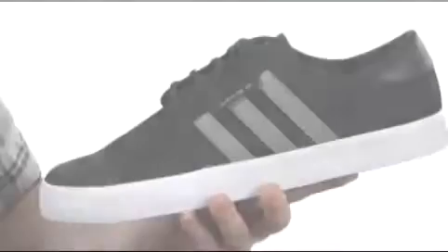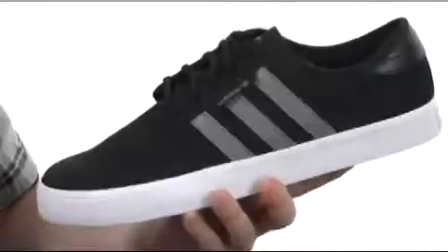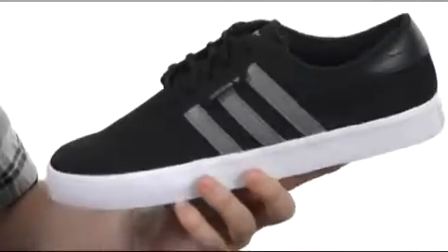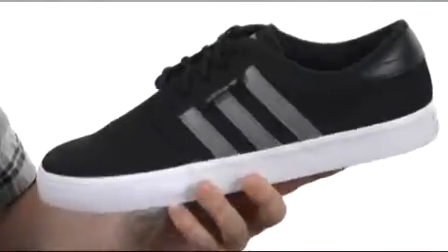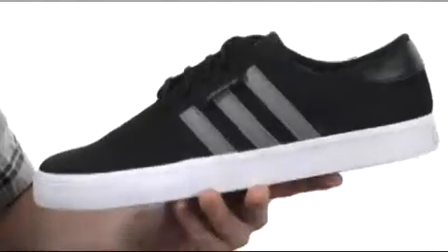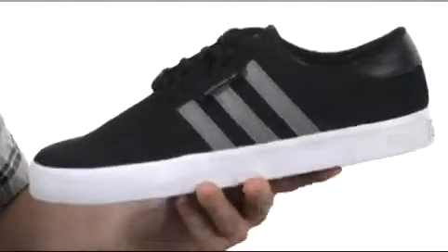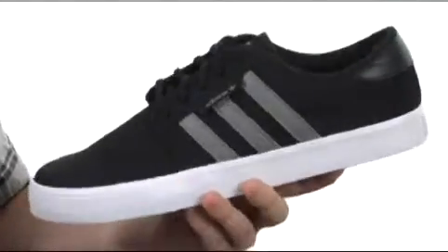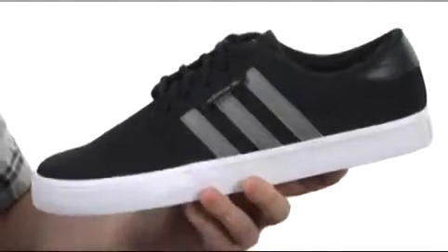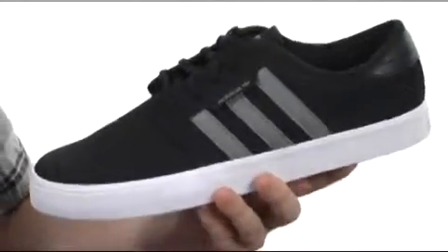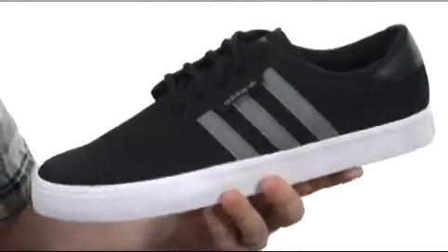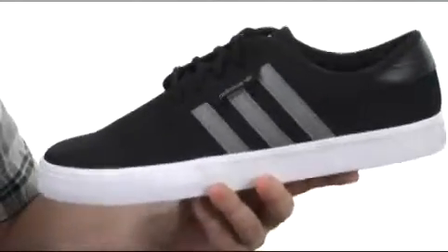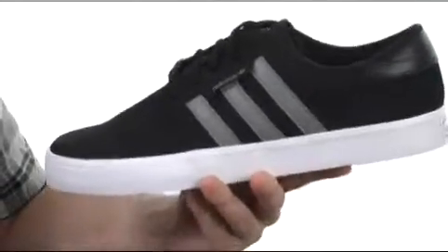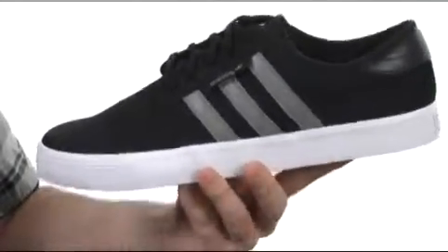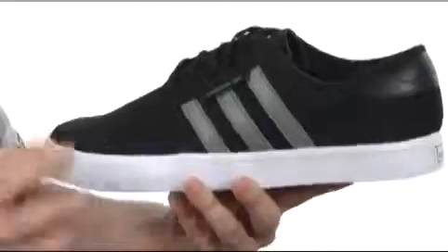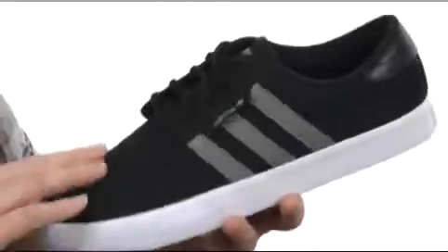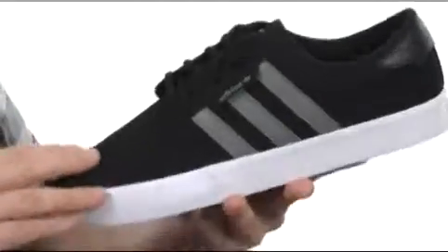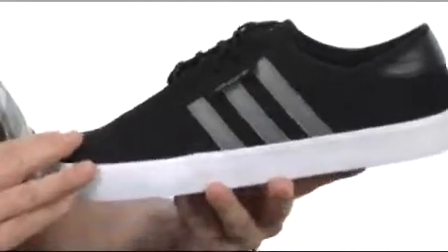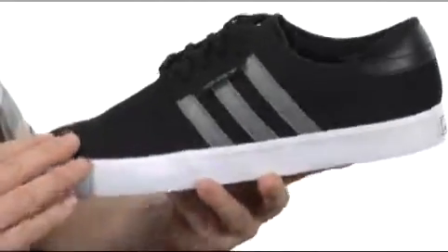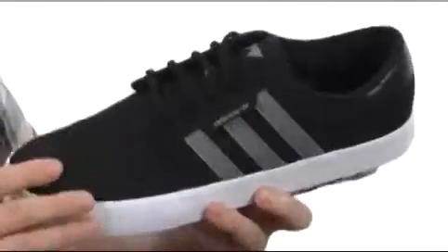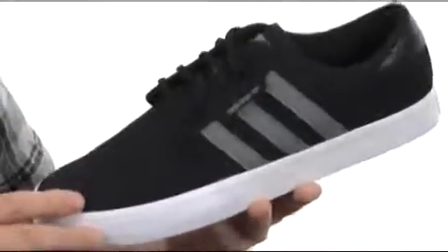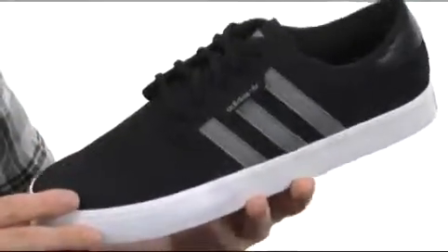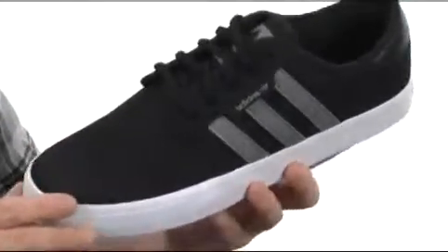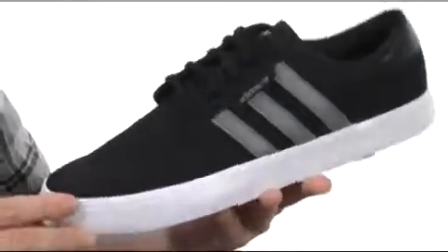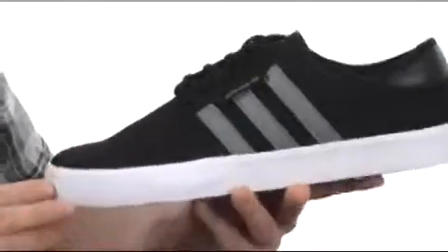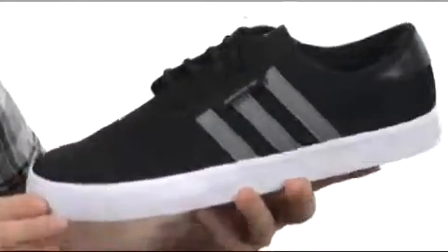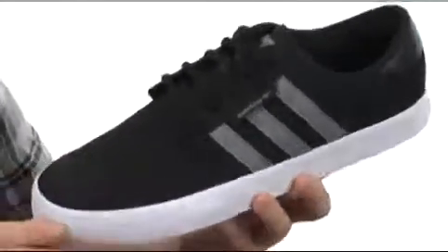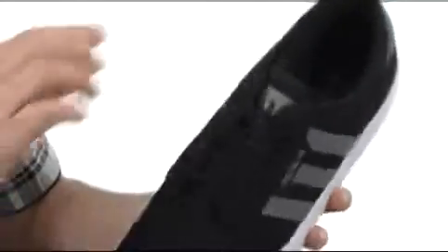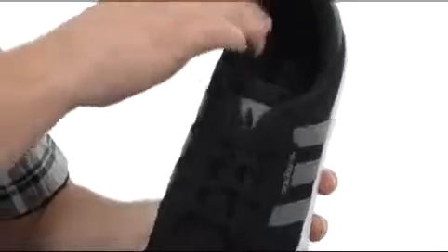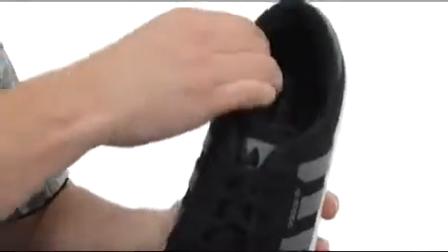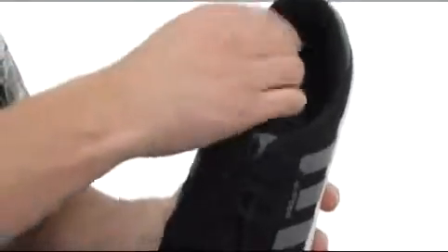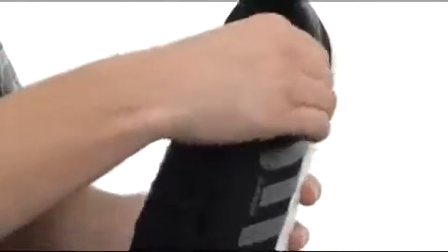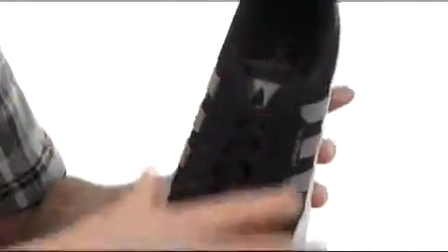This shoe is going to be available in a ton of different colors and materials — everything from a canvas to a suede to a synthetic nubuck. Very lightweight shoe, nice skate styling, simple design, with a little bit of extra cushioning around that collar.